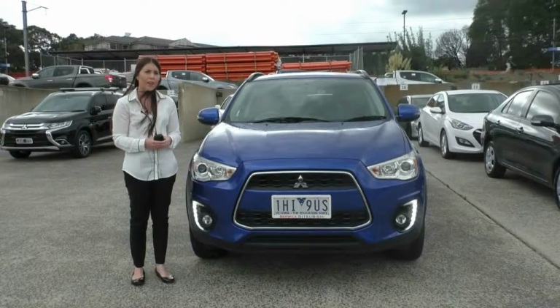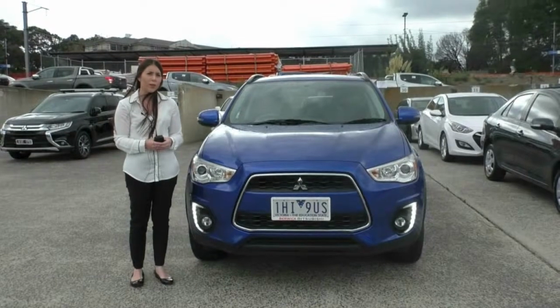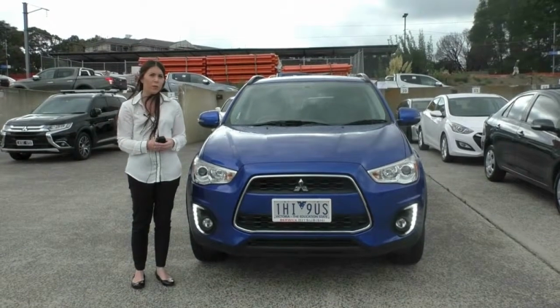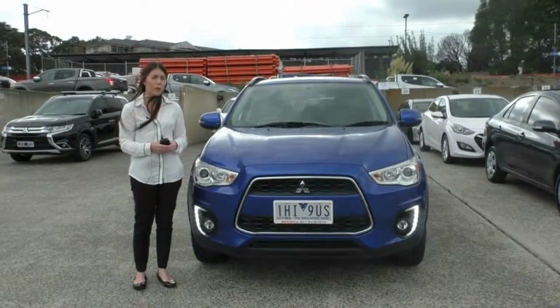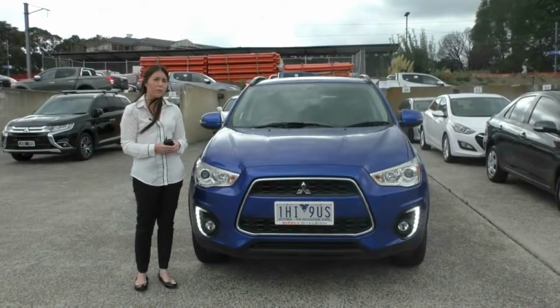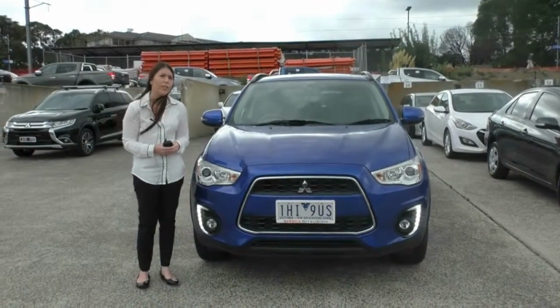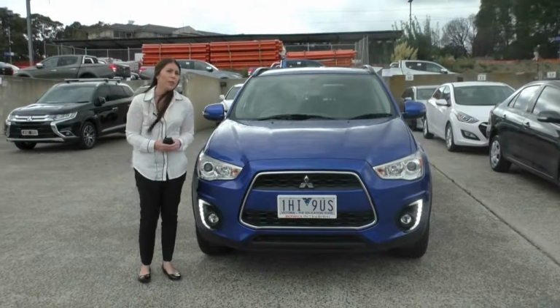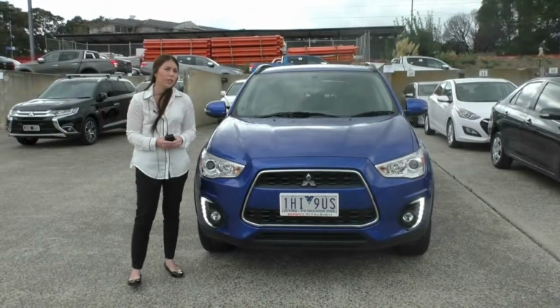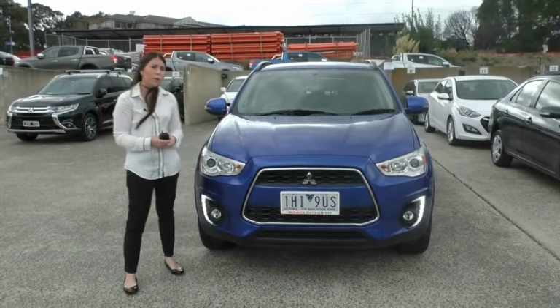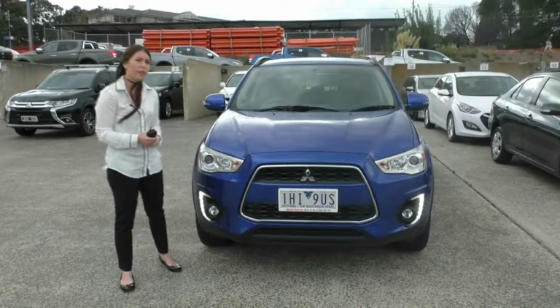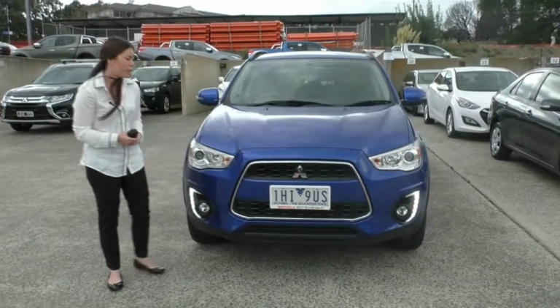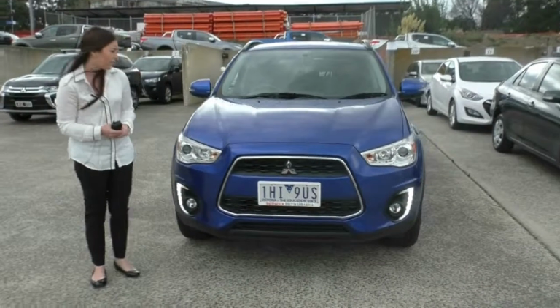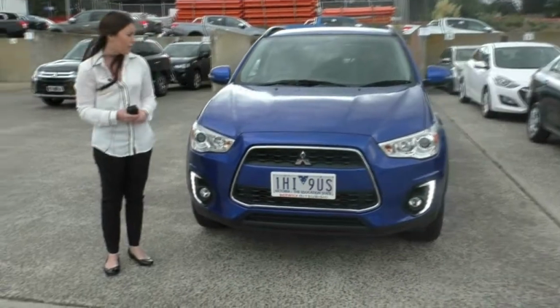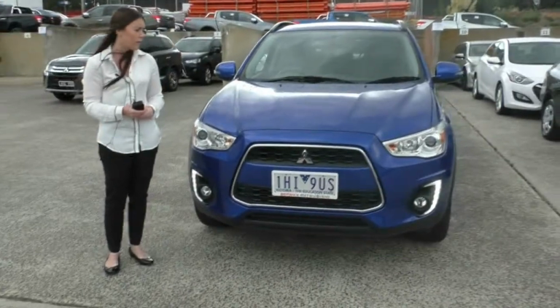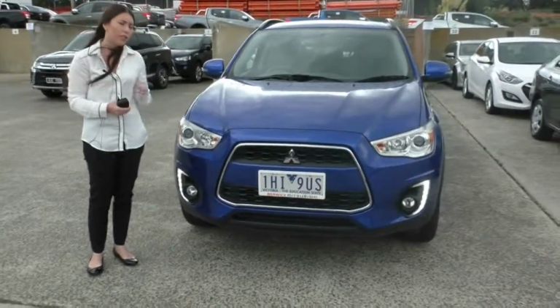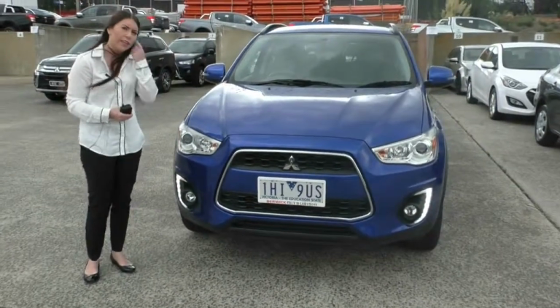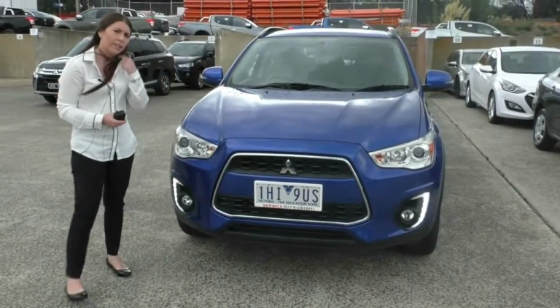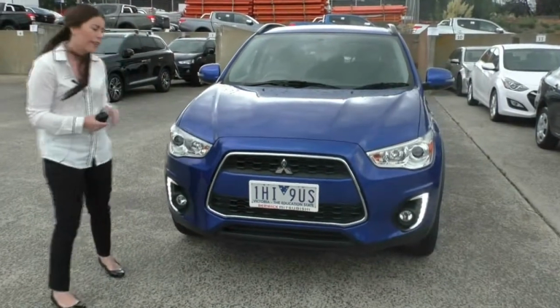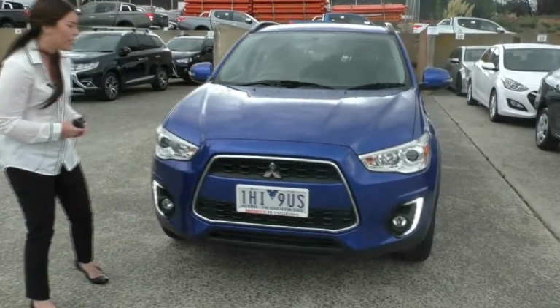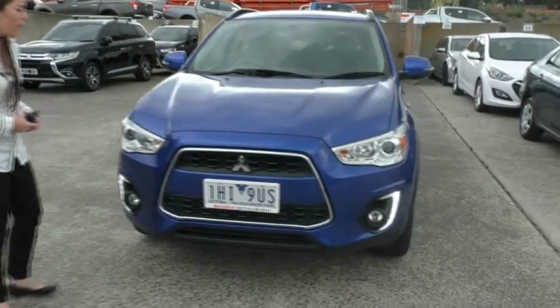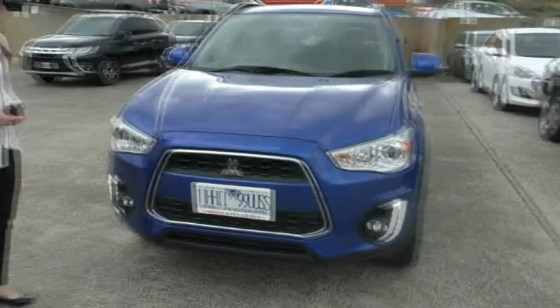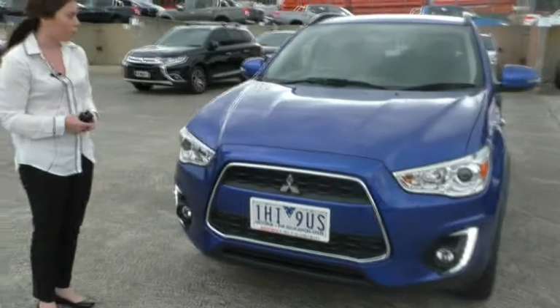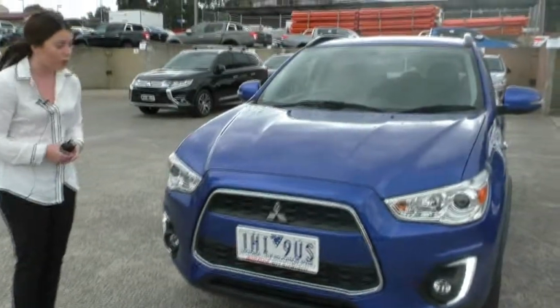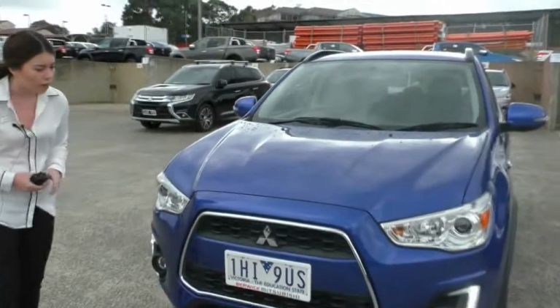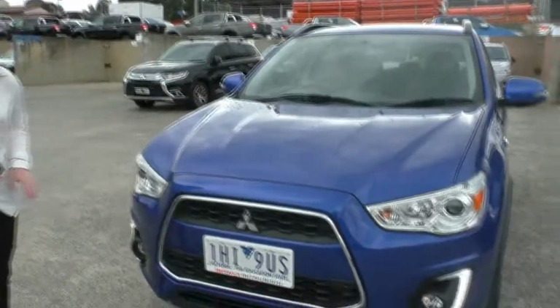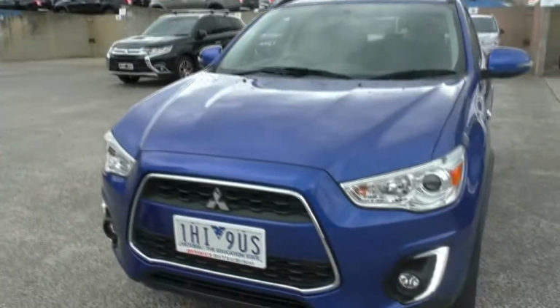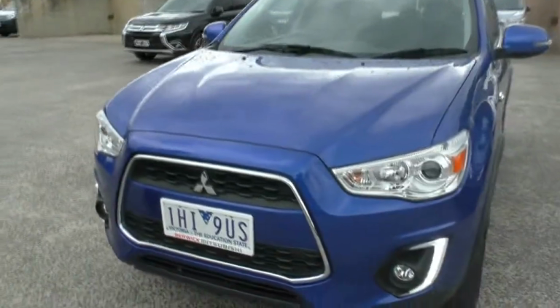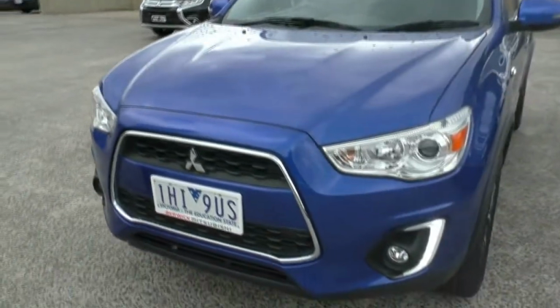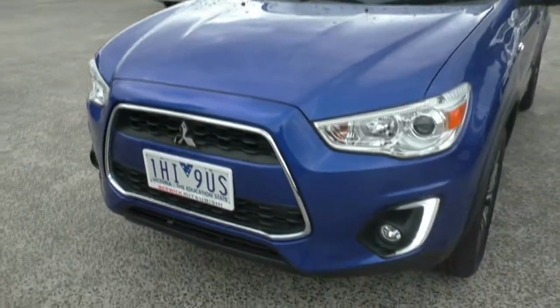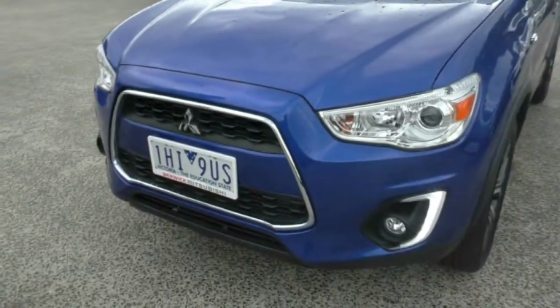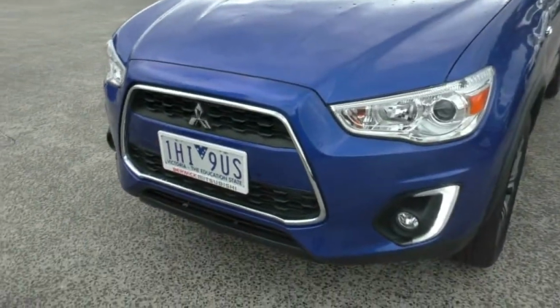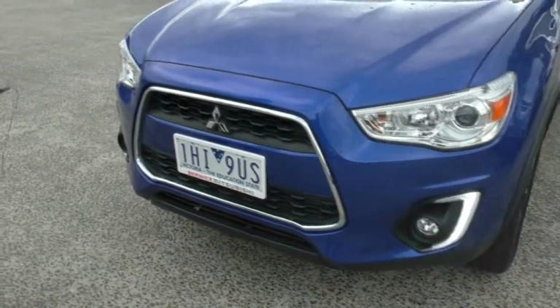Hi, I'm Nicole. Welcome to Barrett Mitsubishi. Today I'm going to take you for a walk around this 2016 Mitsubishi ASX LS Mi 15.5. As we walk around the car, I'm going to point out all the features and the condition of the car.